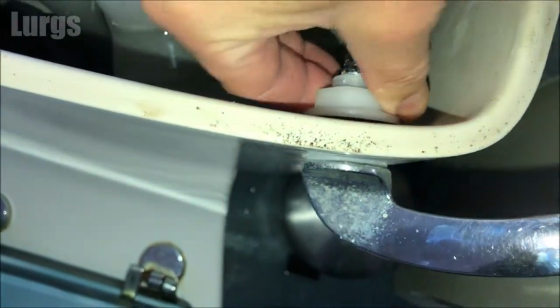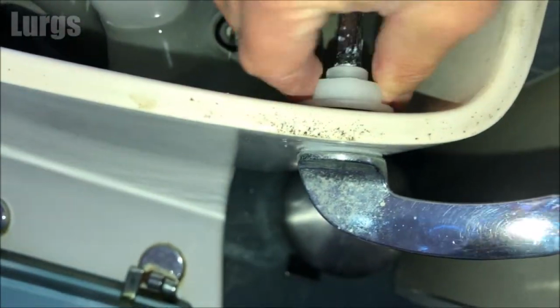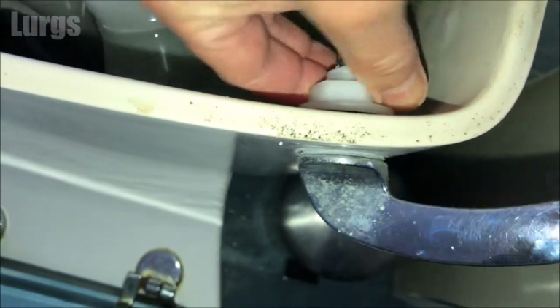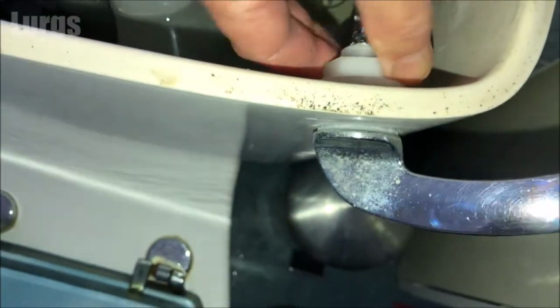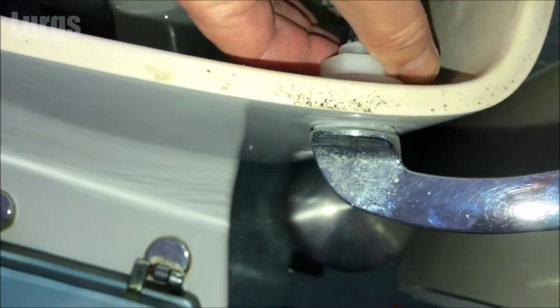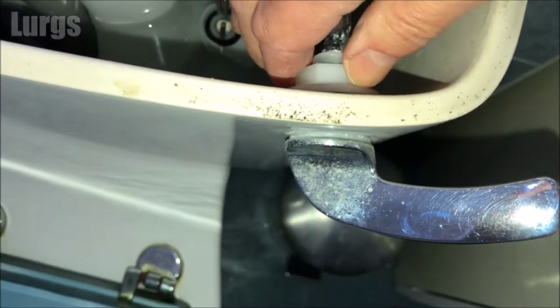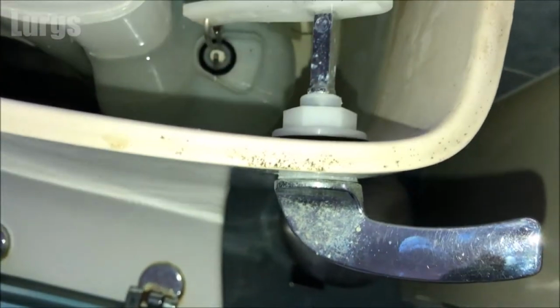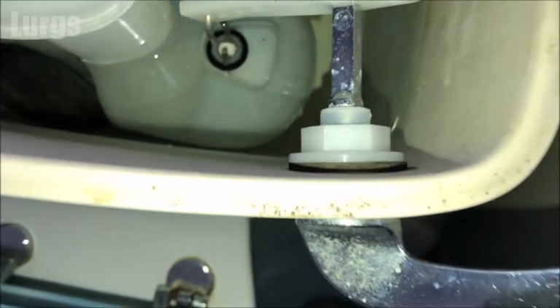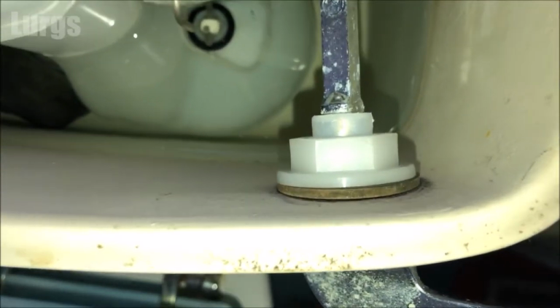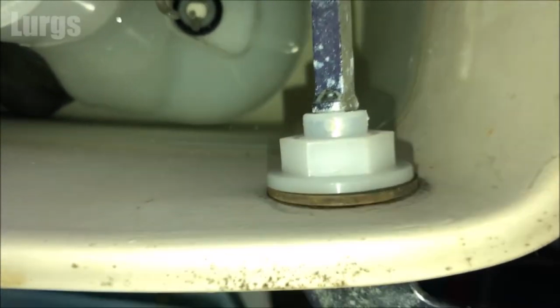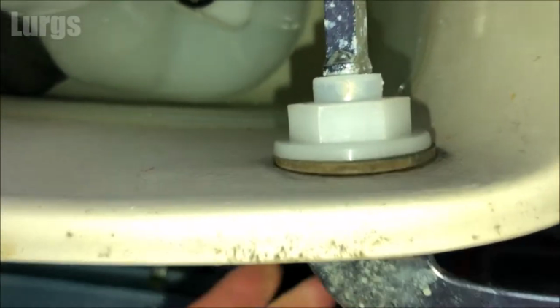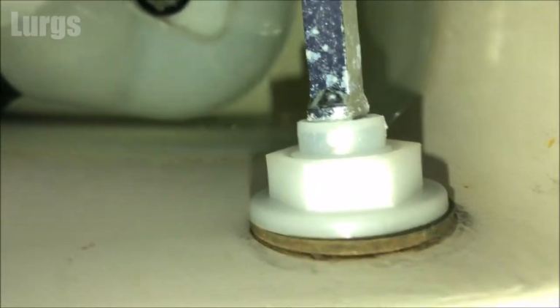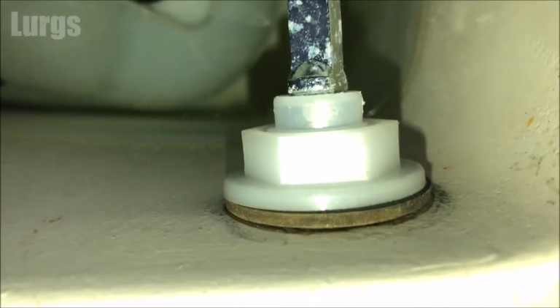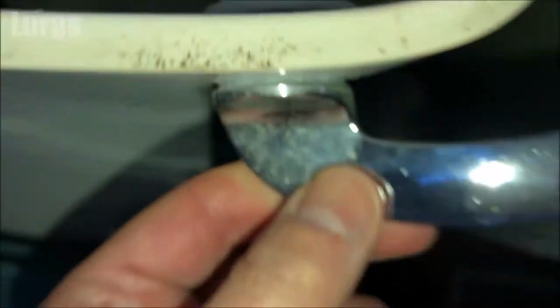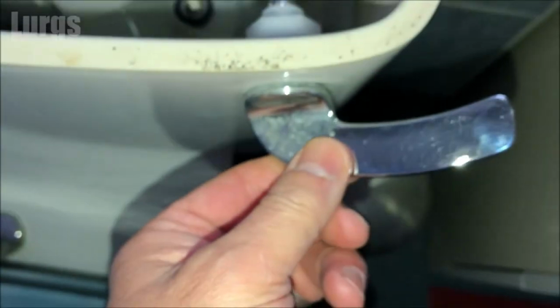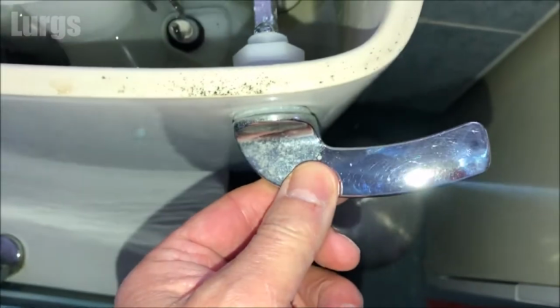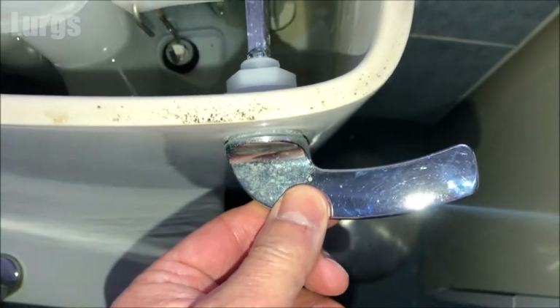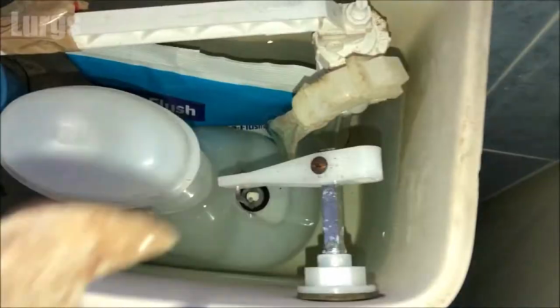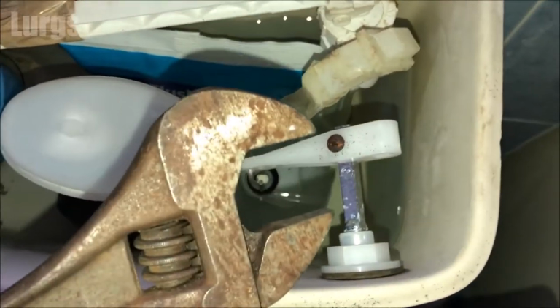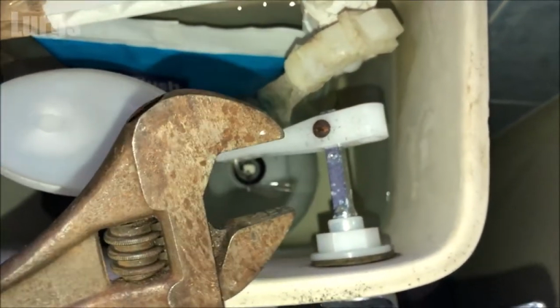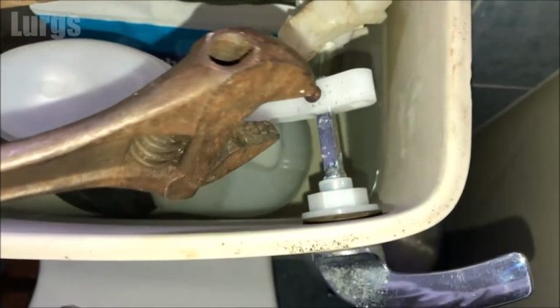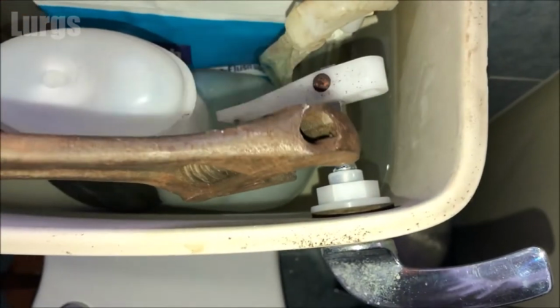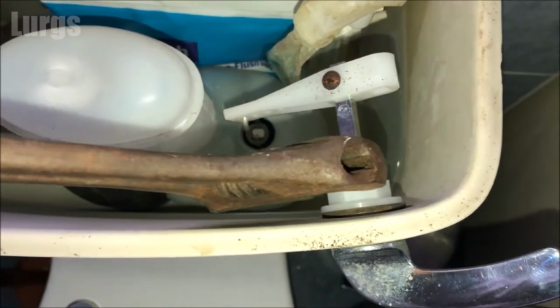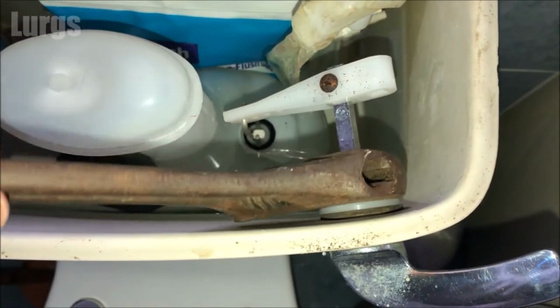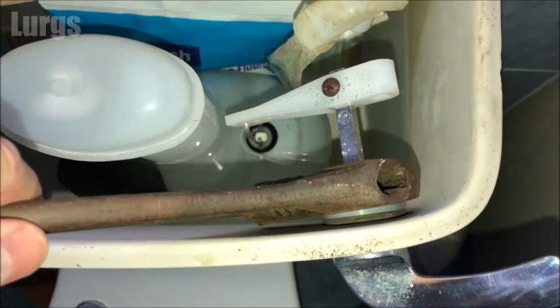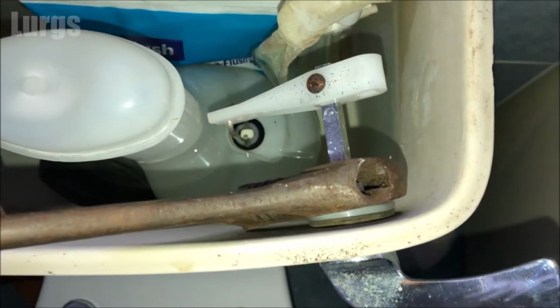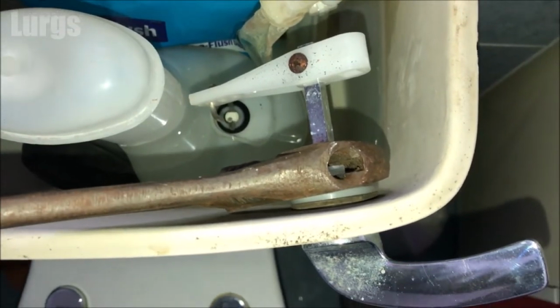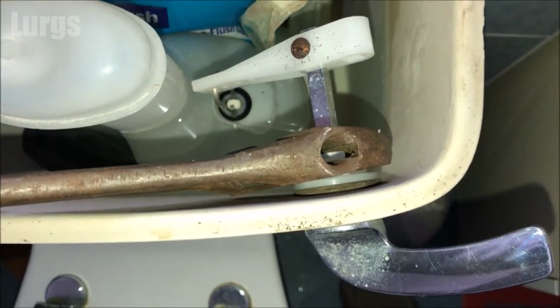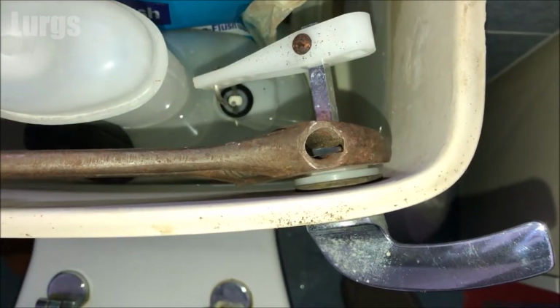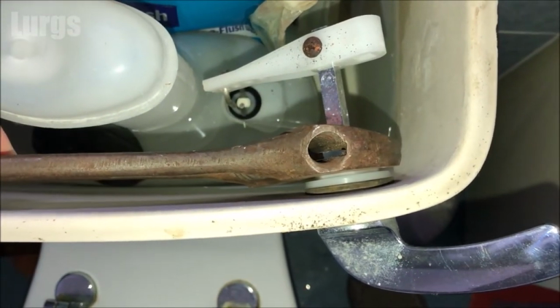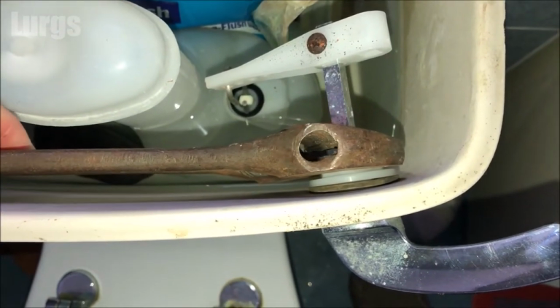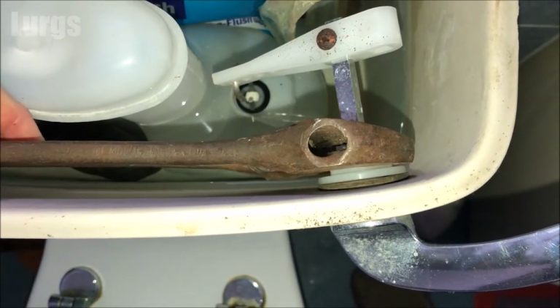So that's as tight as I can get it with my fingers. What I'm going to do now is just take a spanner and tighten it very, very gently — I'm not going to go mad with this, just maybe half a turn, just so it locks it into place.